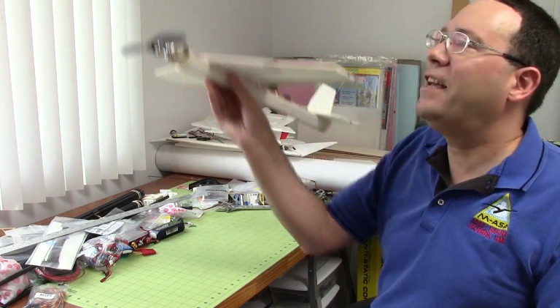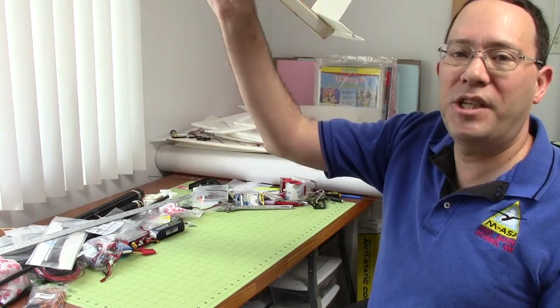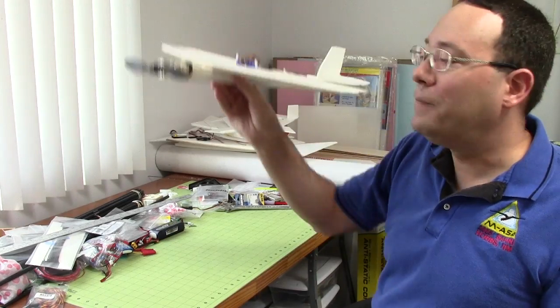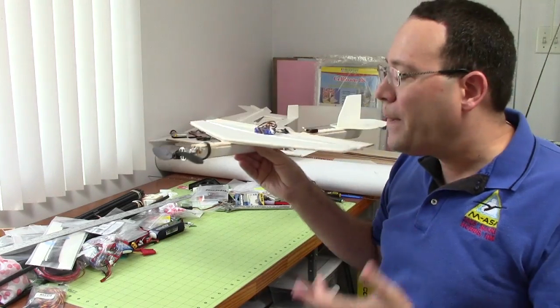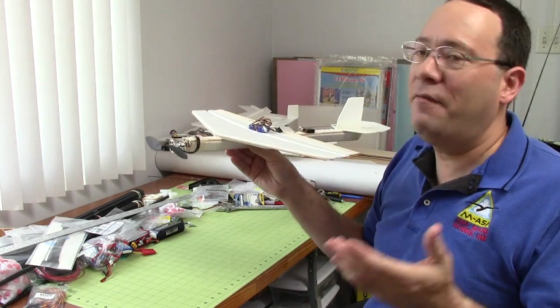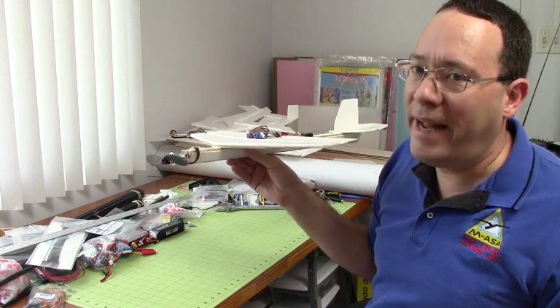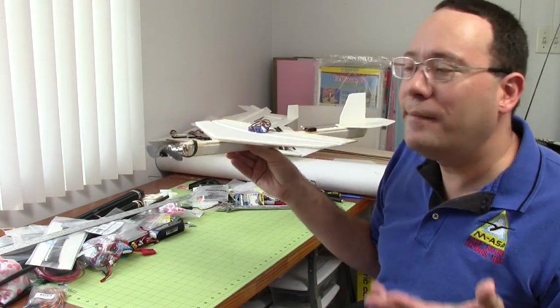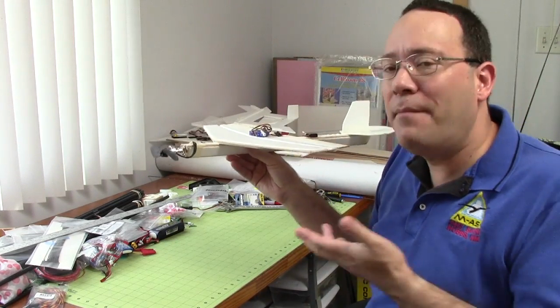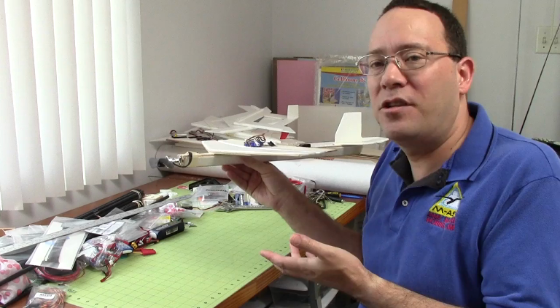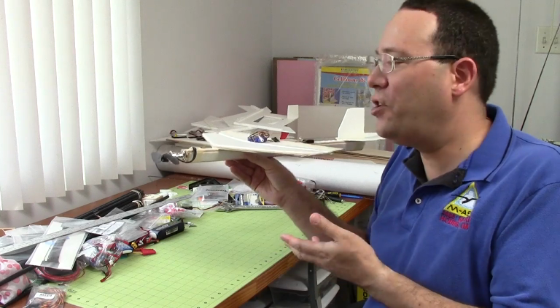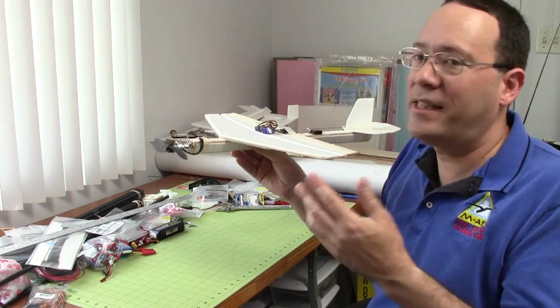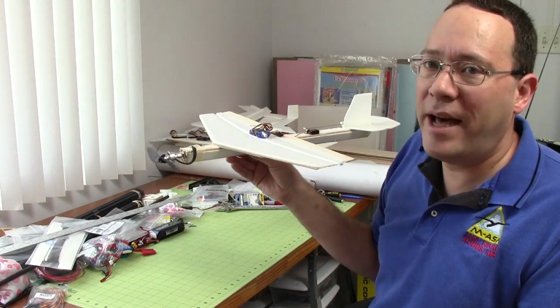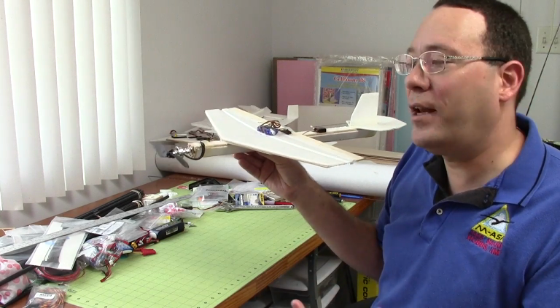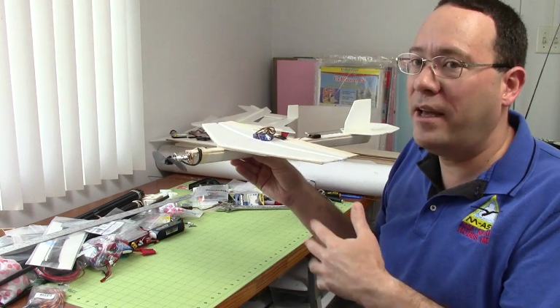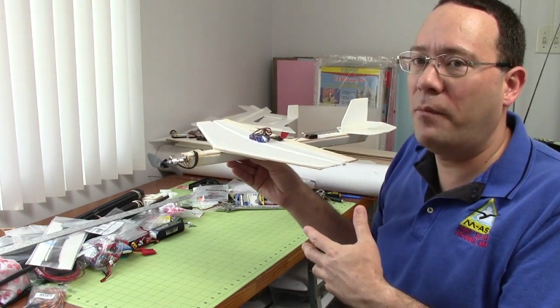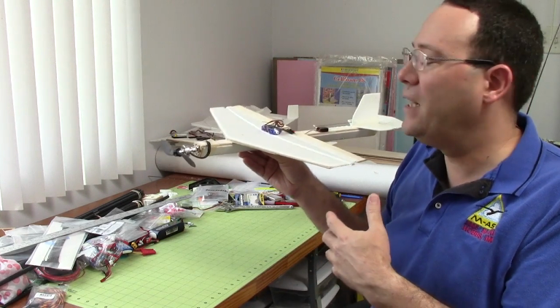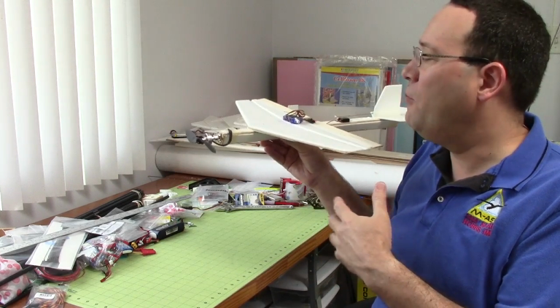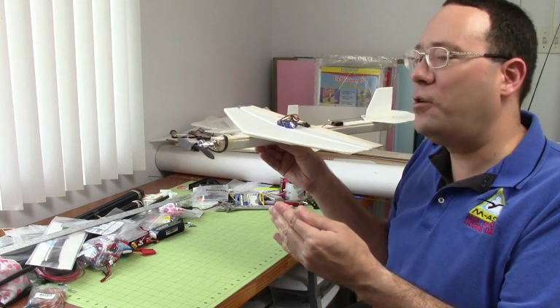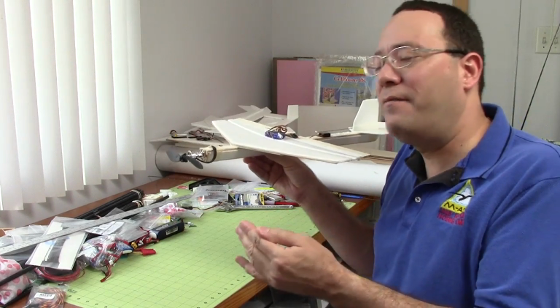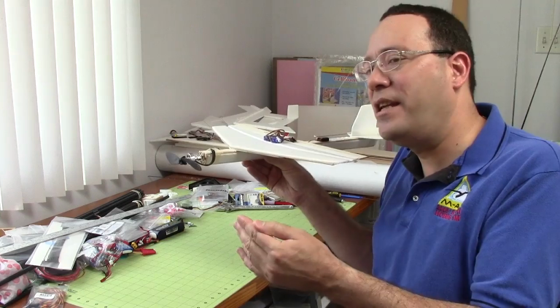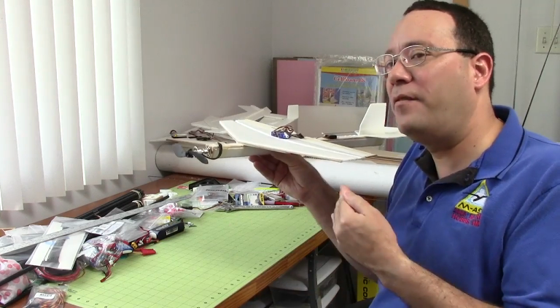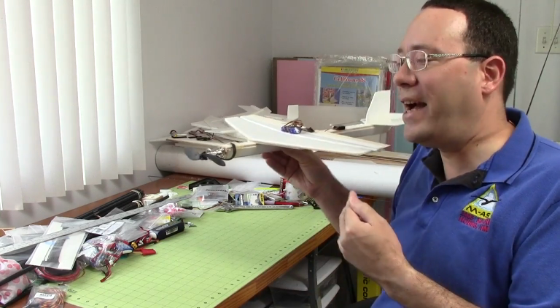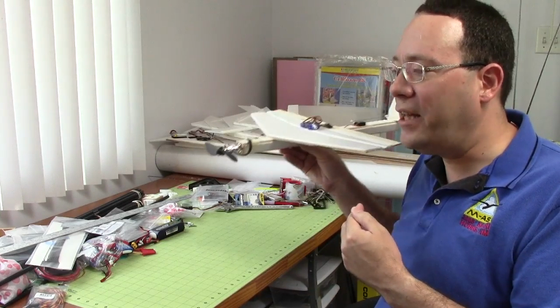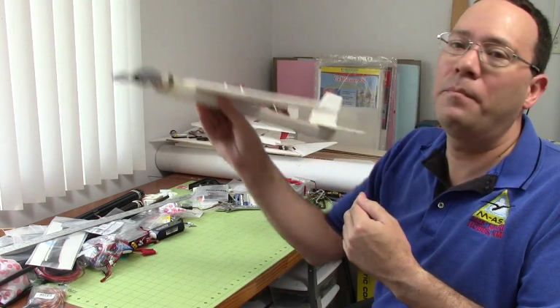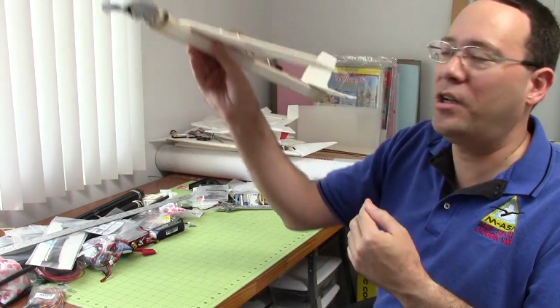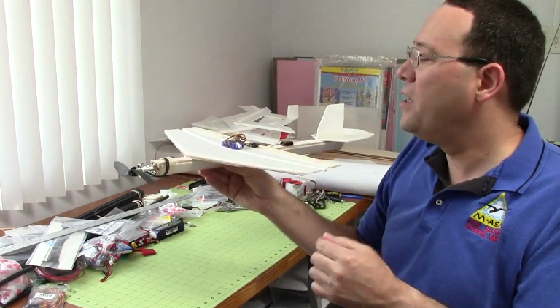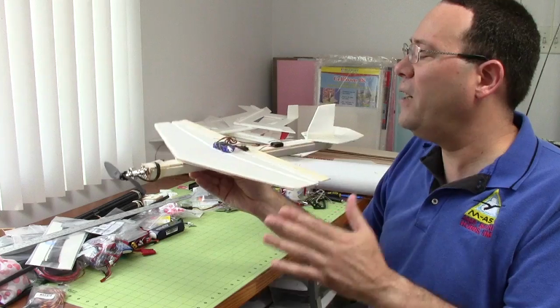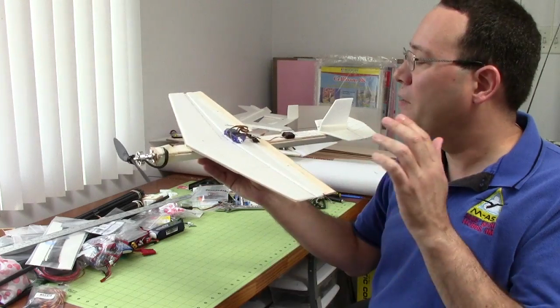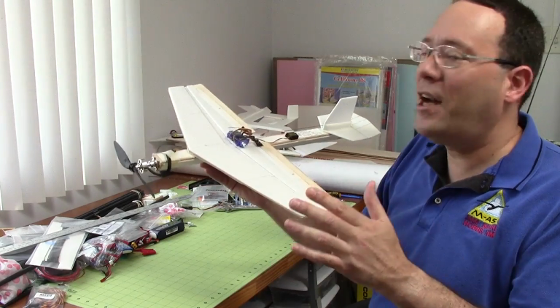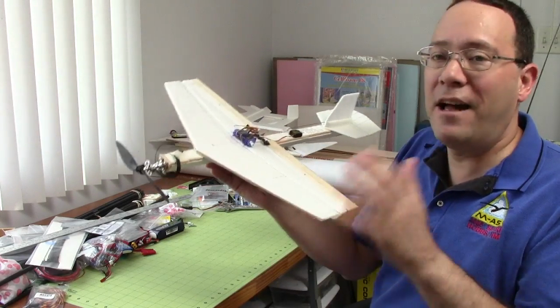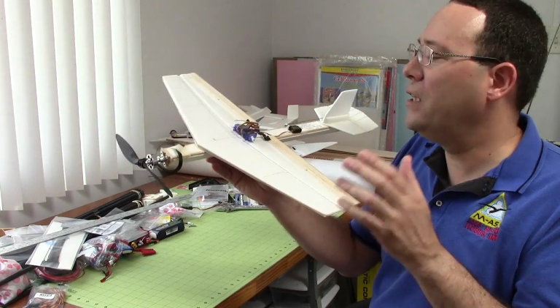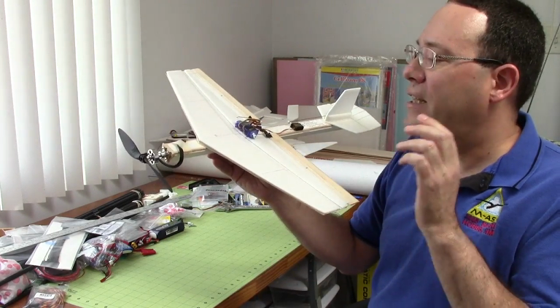Another test, which is real simple: just speed up — give it more throttle and see if it pitches up. If it's a trainer, it may not be as much of an issue, but if it's an aerobatic airplane you may care more about that, in which case you want the CG a little bit further back so that it doesn't pitch up.